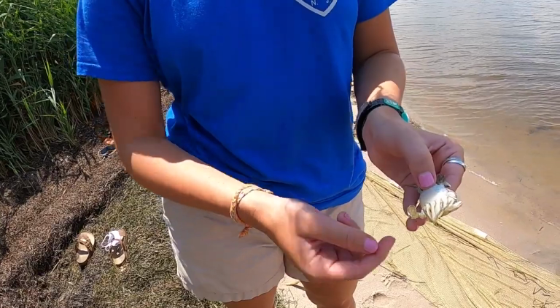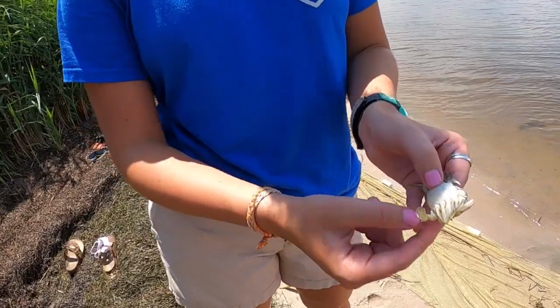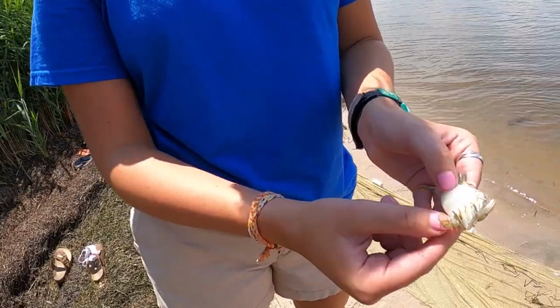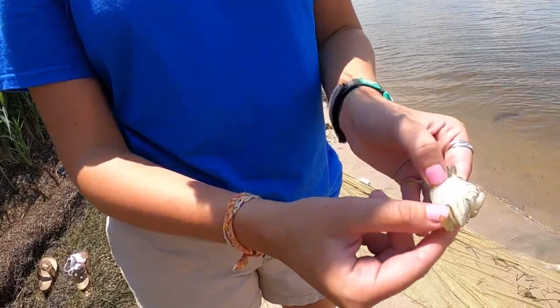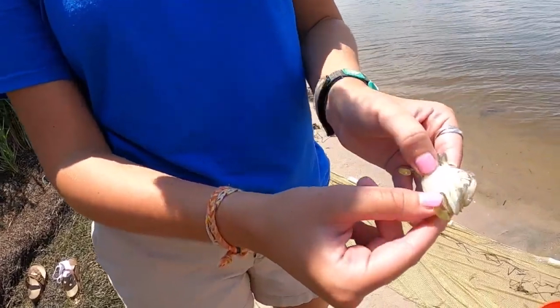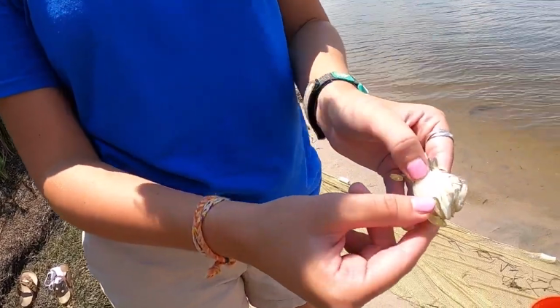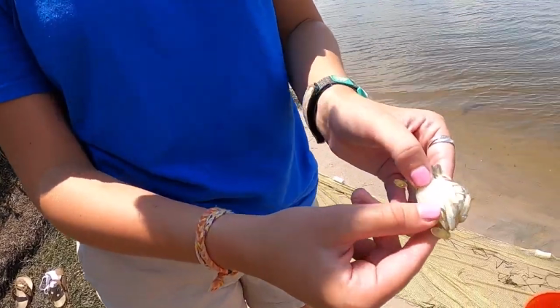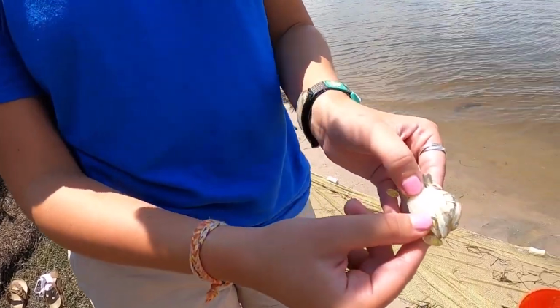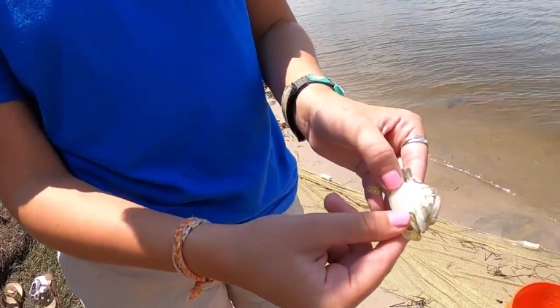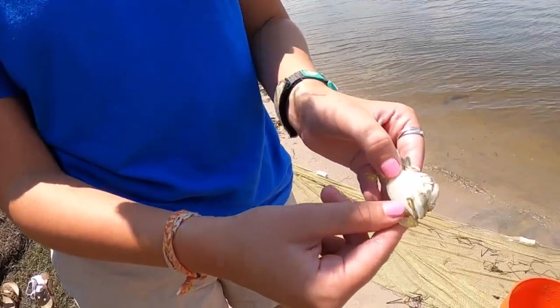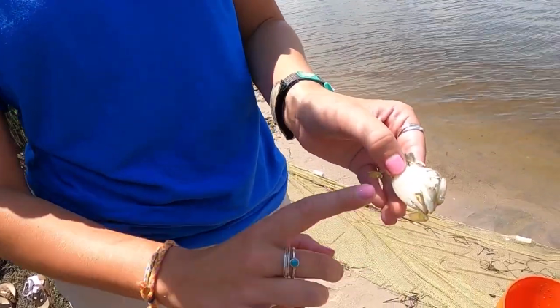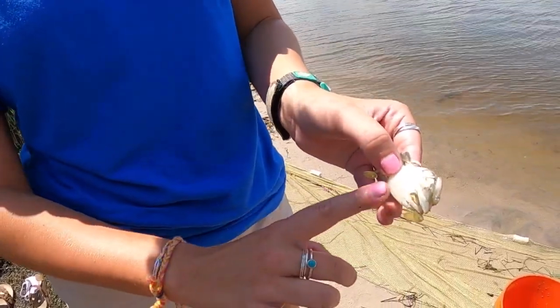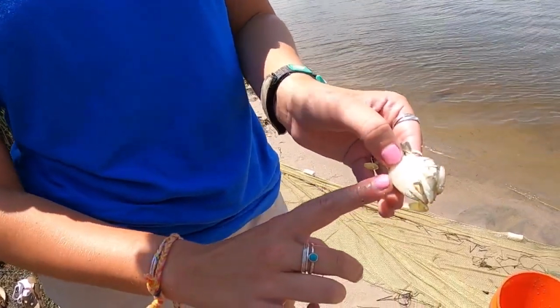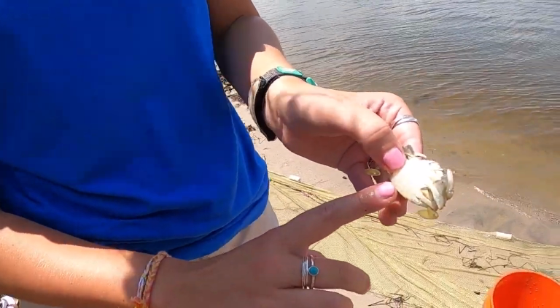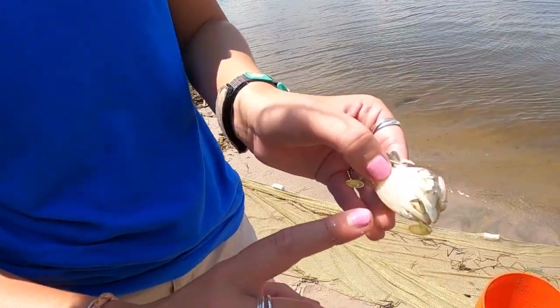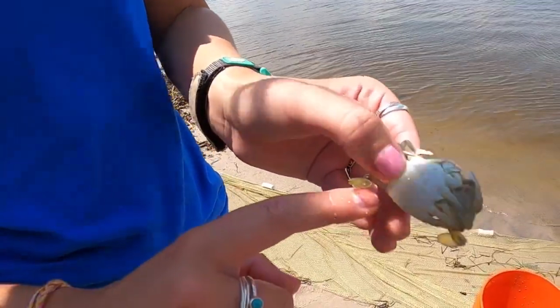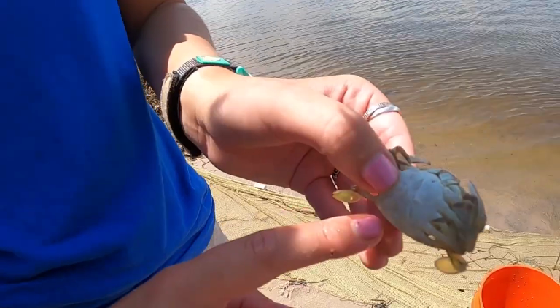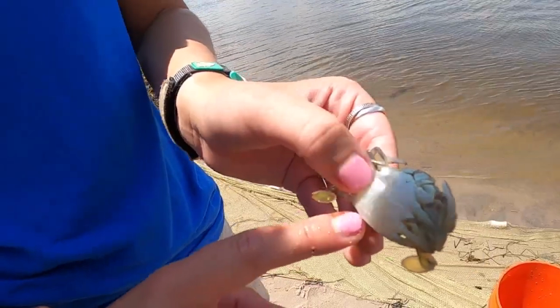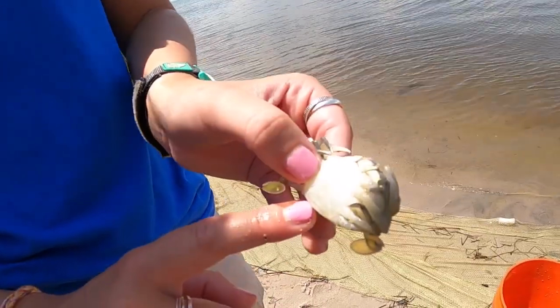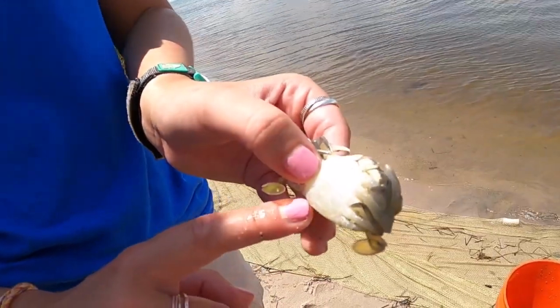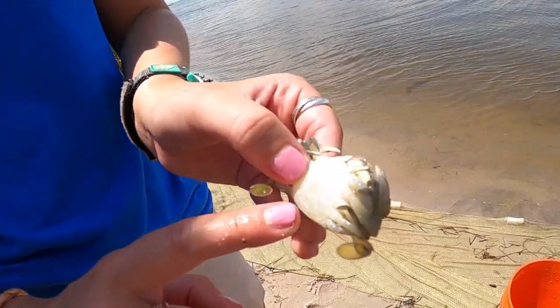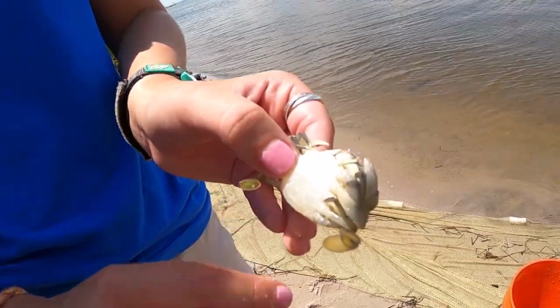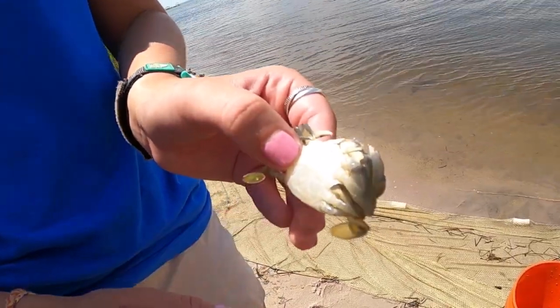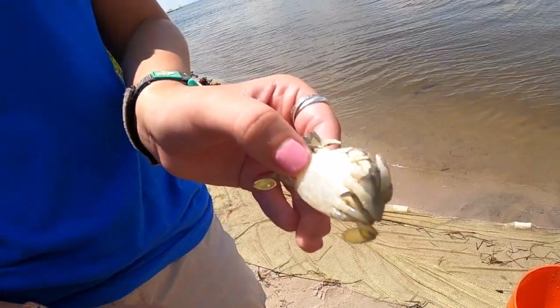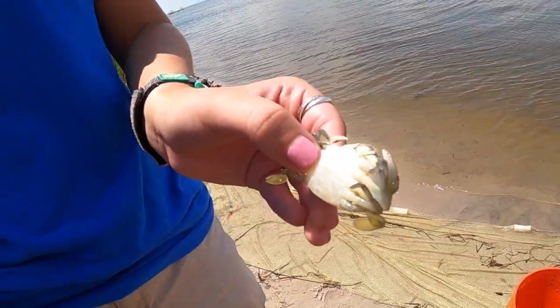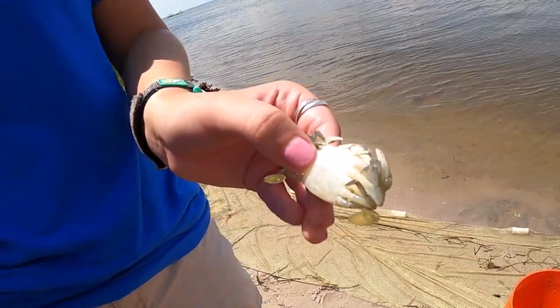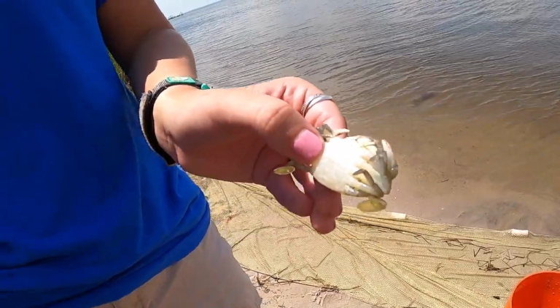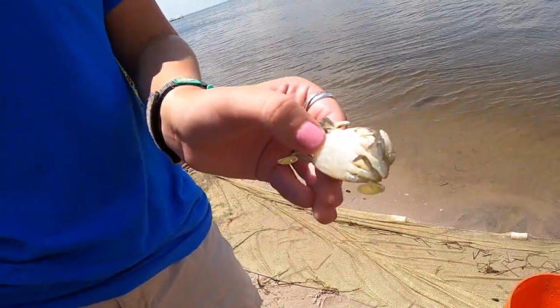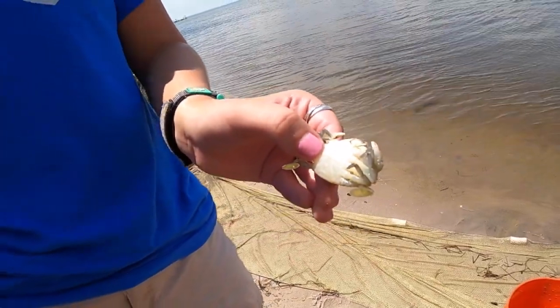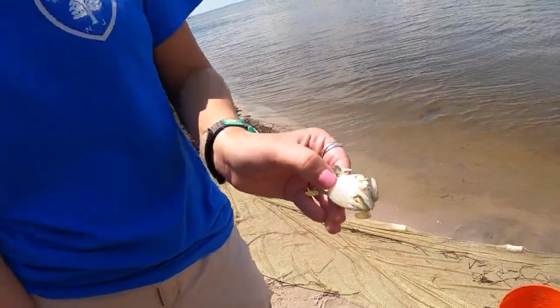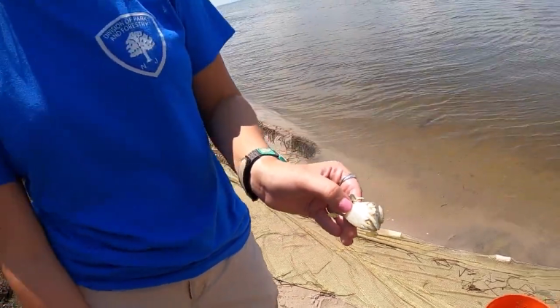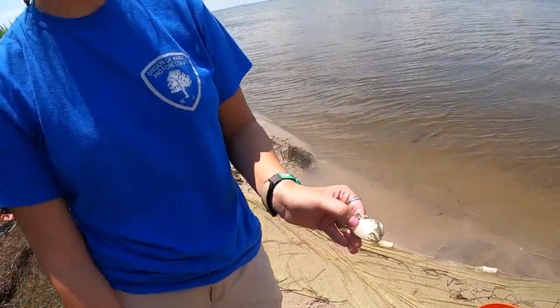To tell if a blue claw crab is male or female, you want to look at the belly. This one is a female because it has a pyramid shape on its belly. A male would have a pencil-like shape.